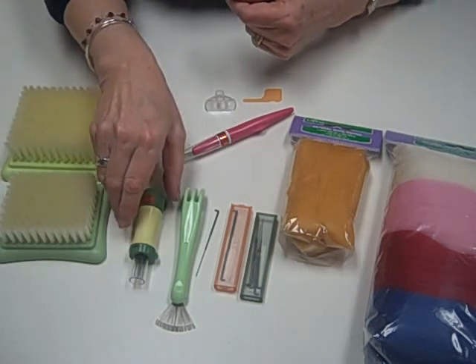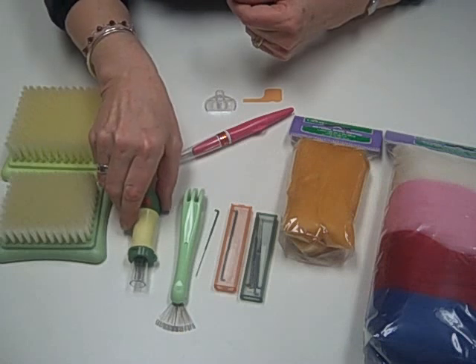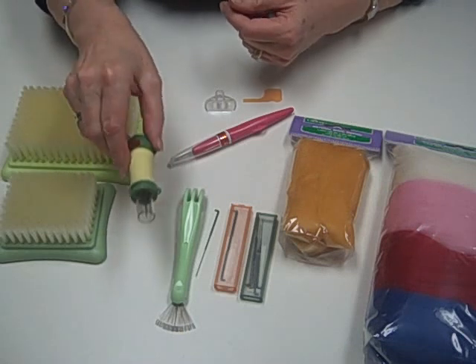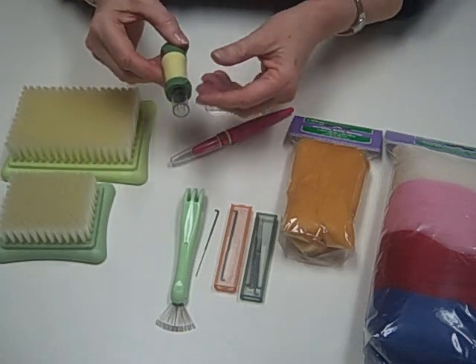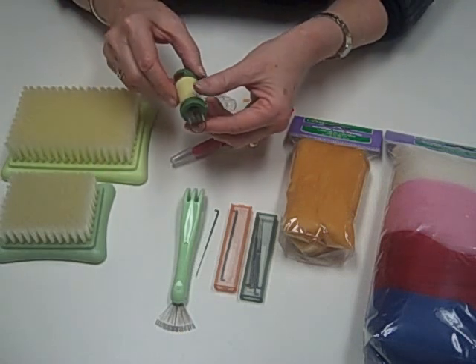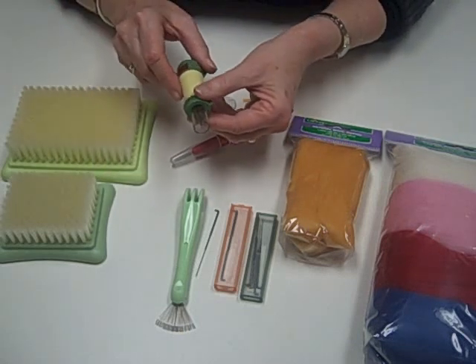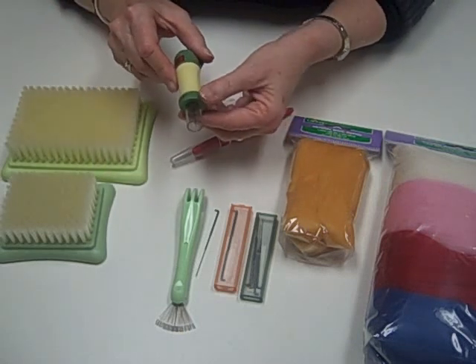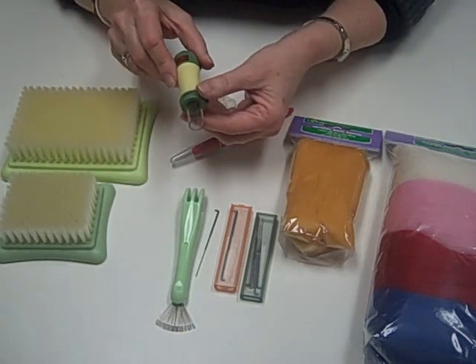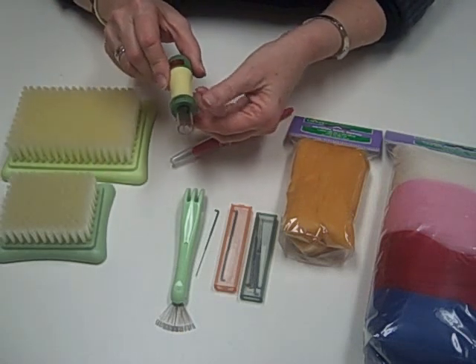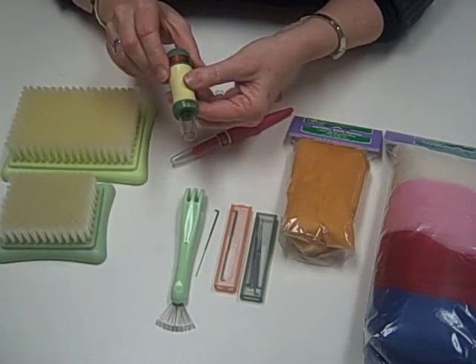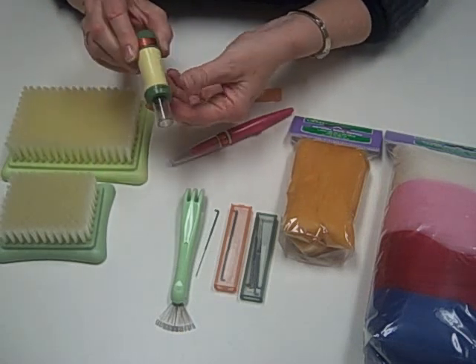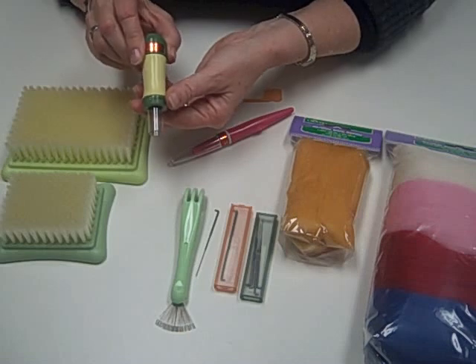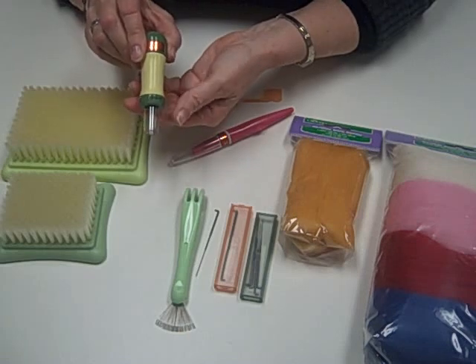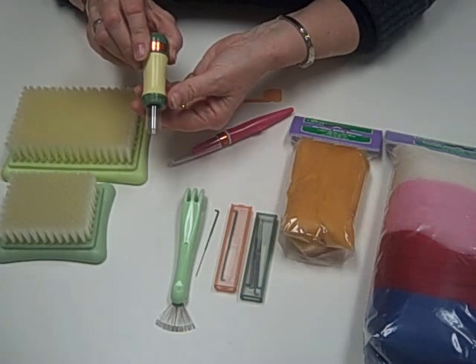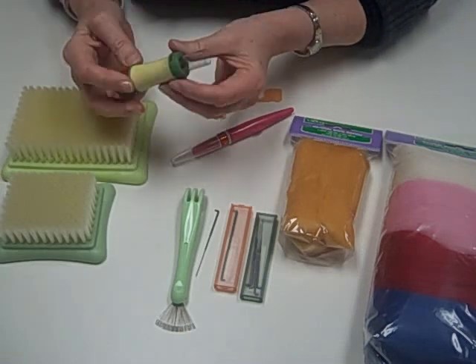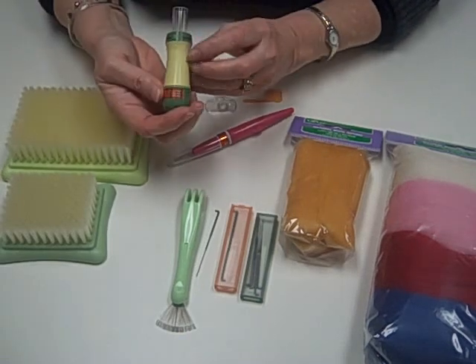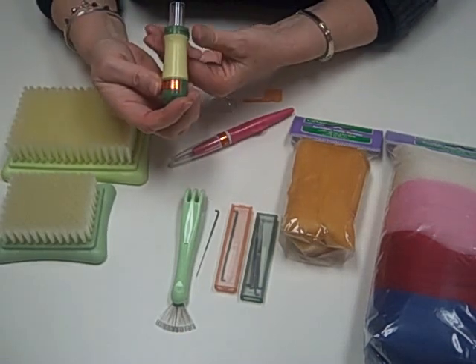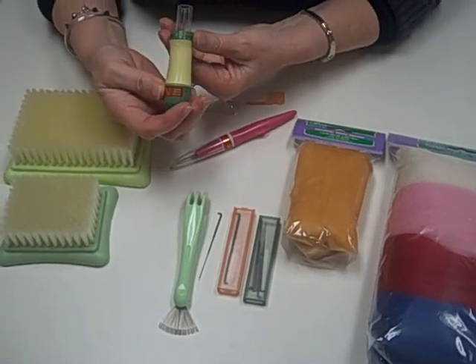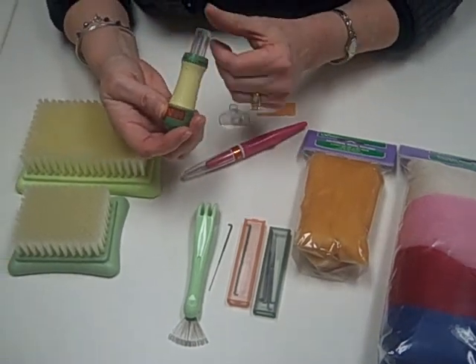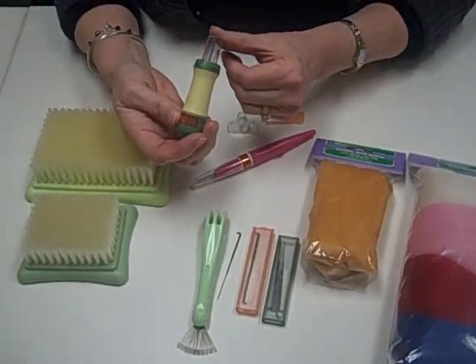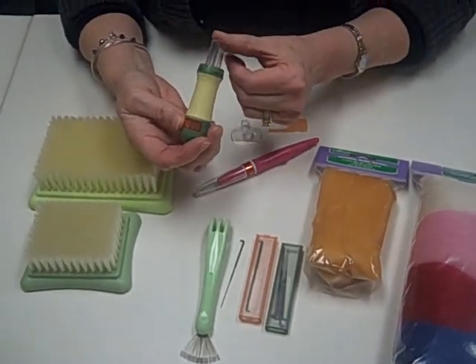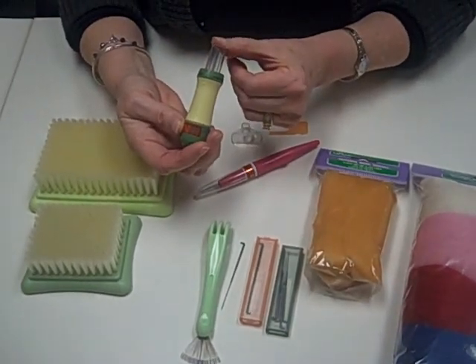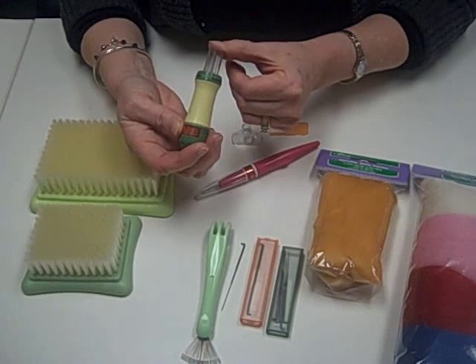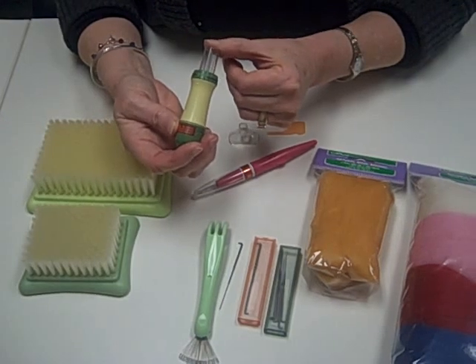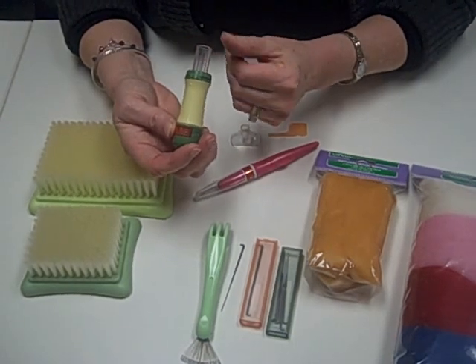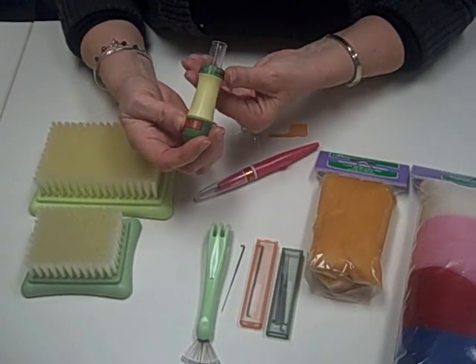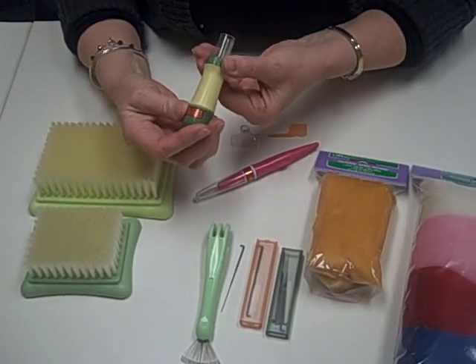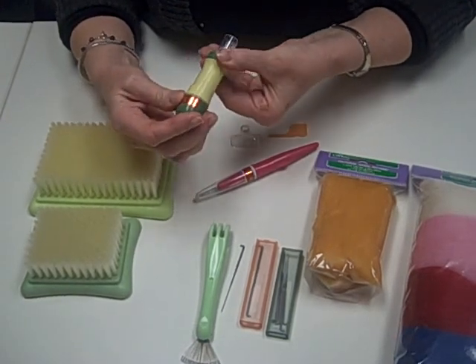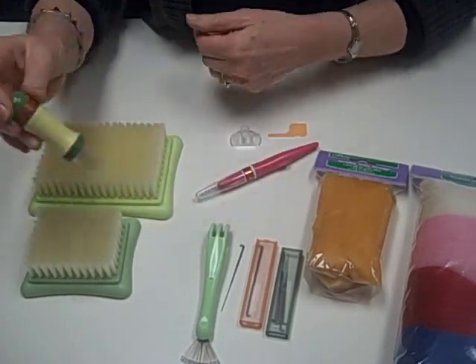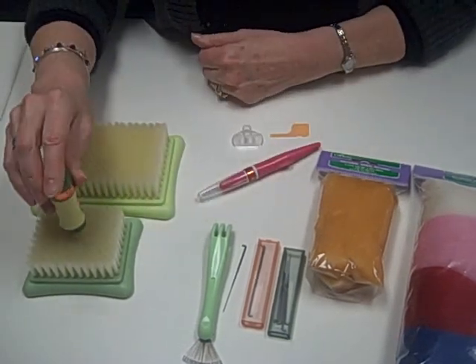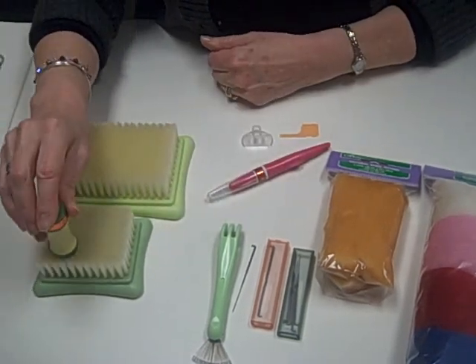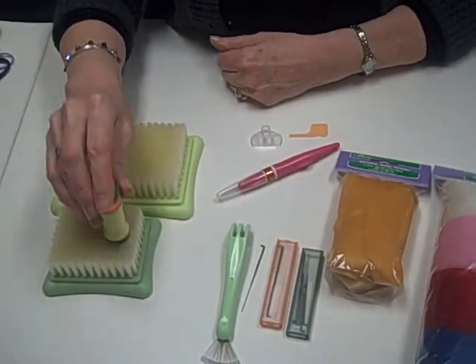We have a five needle felting tool. It's very nice because it has a locked and unlocked position. When it's locked, this doesn't produce the needles. When it's unlocked, you're ready to work into your mat.